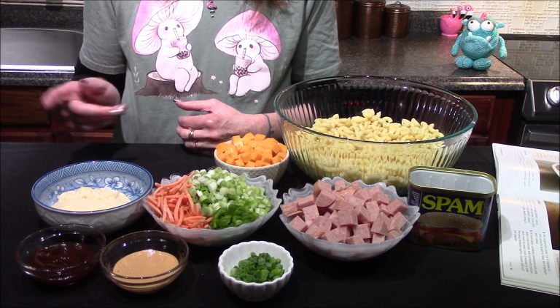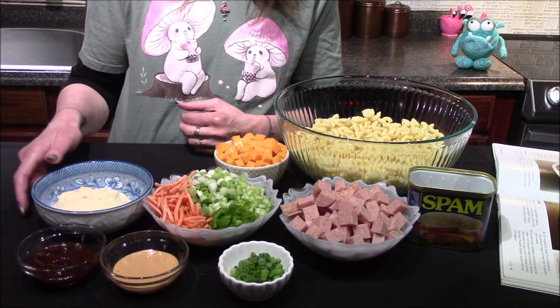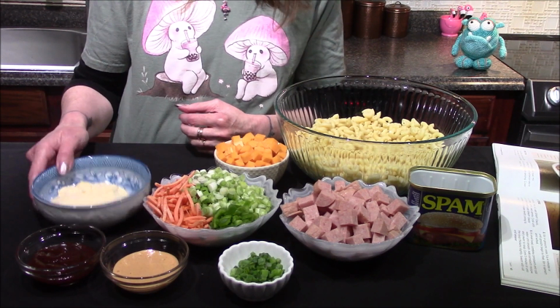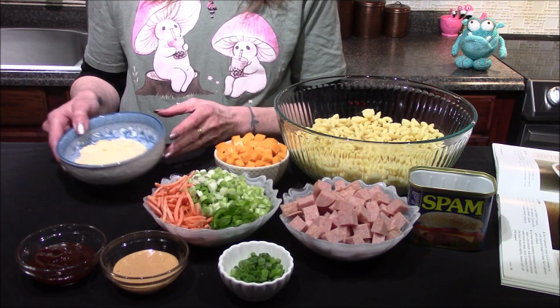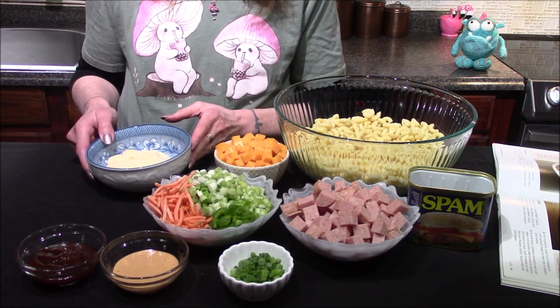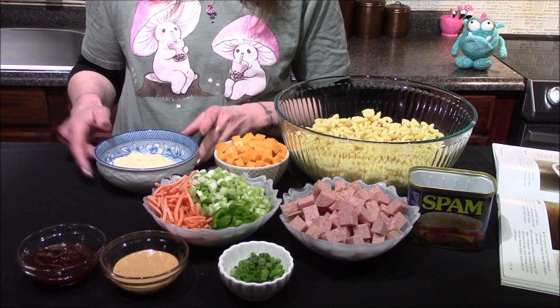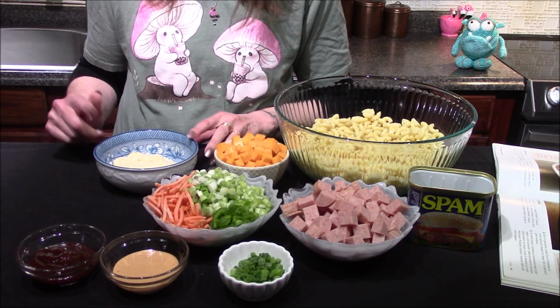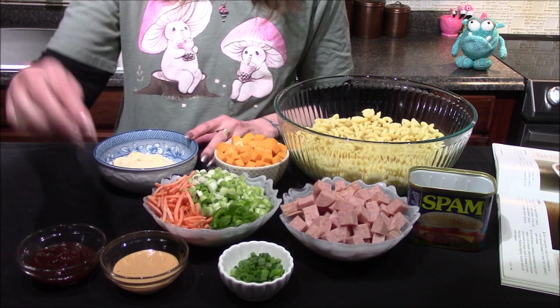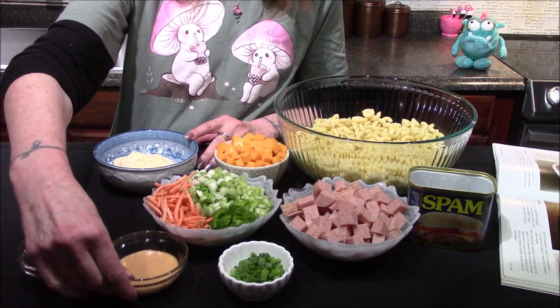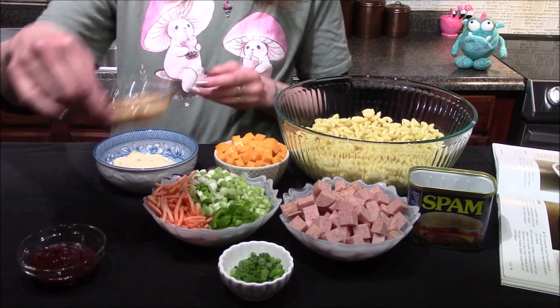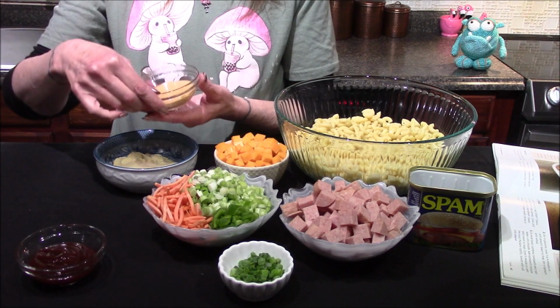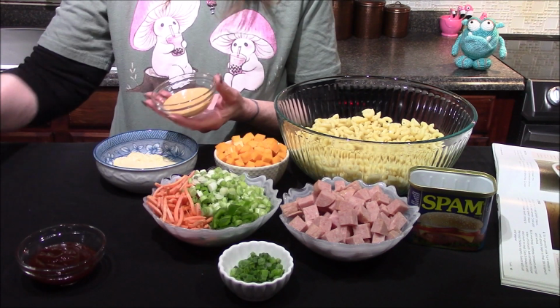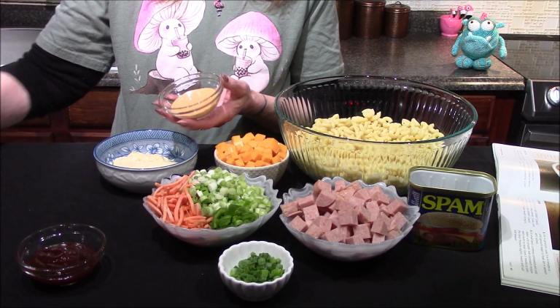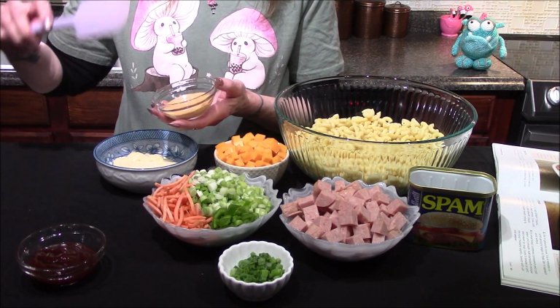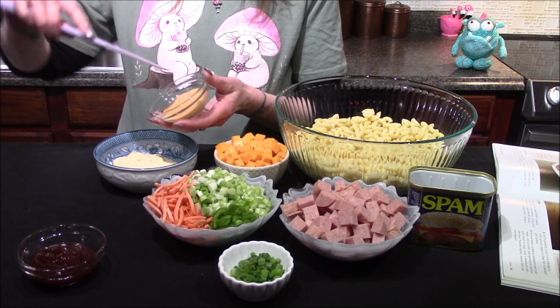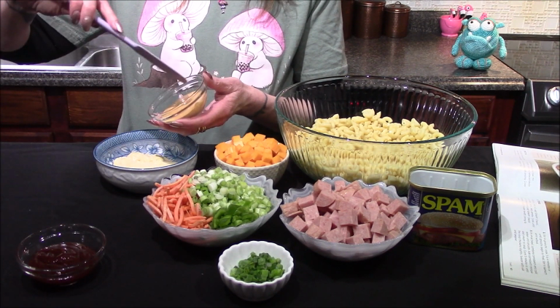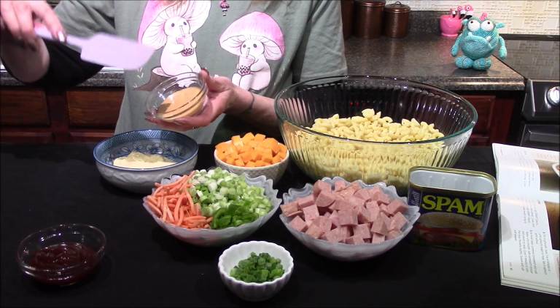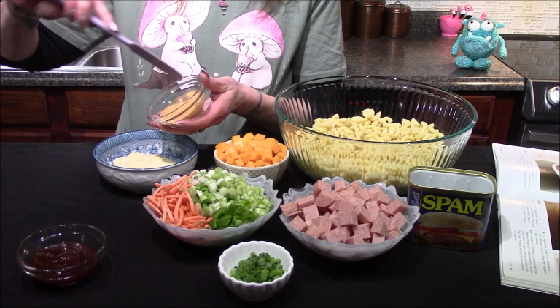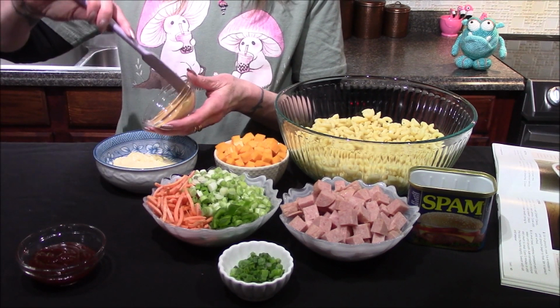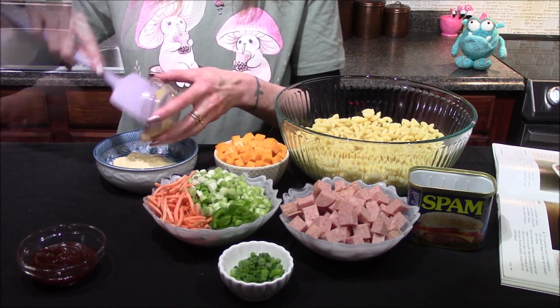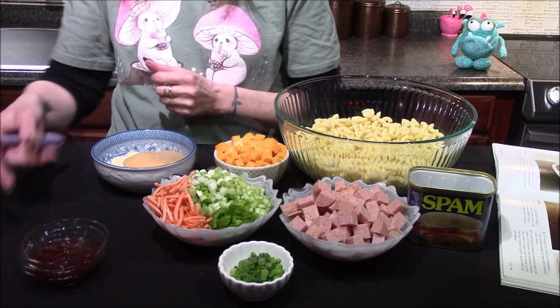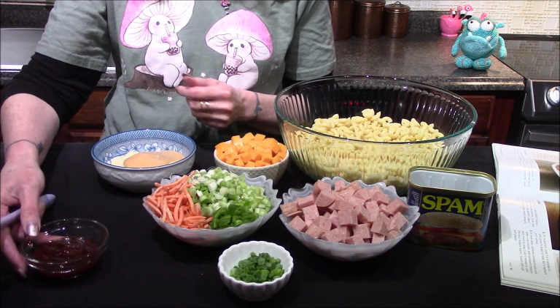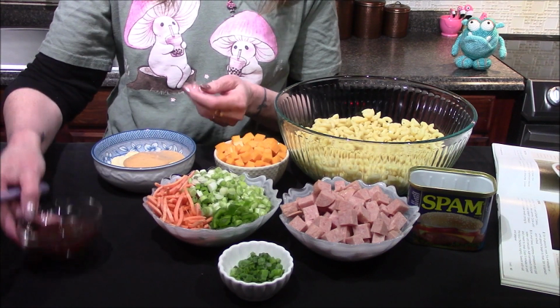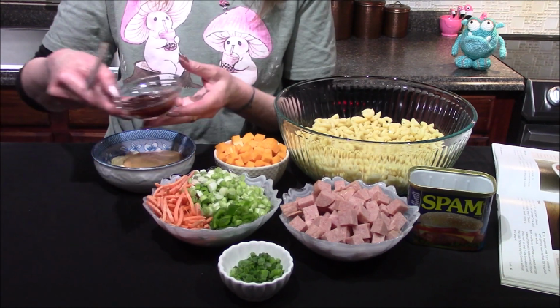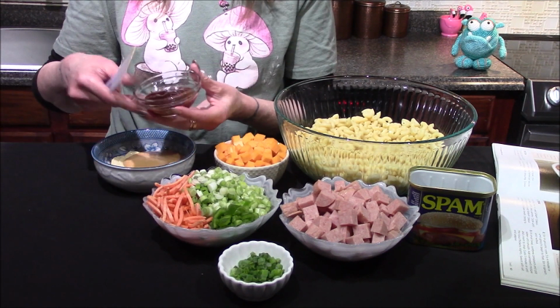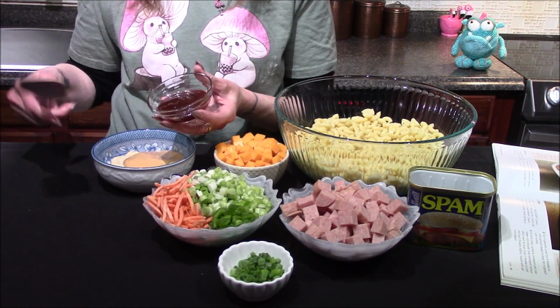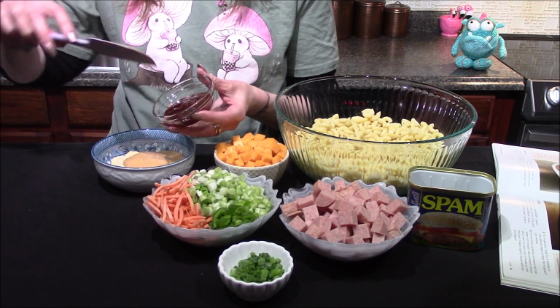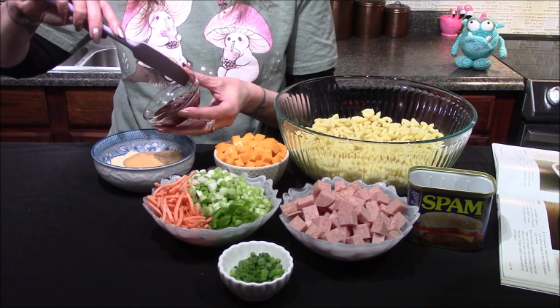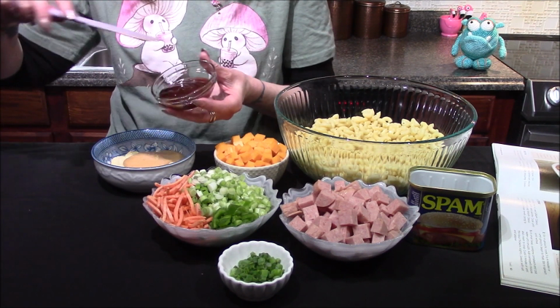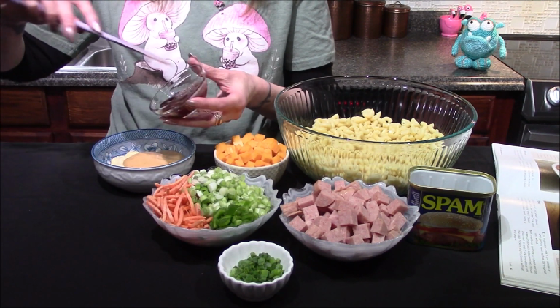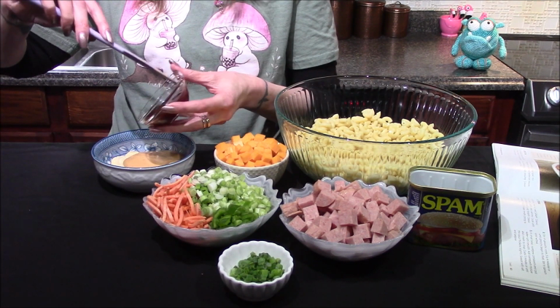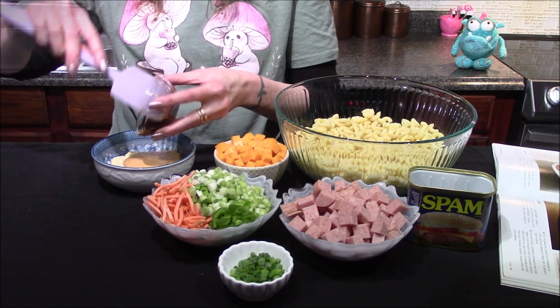To start this recipe off I'll be taking a half cup of mayonnaise and adding in two tablespoons of a creamy mustard blend and a tablespoon and a half of your favorite barbecue sauce.